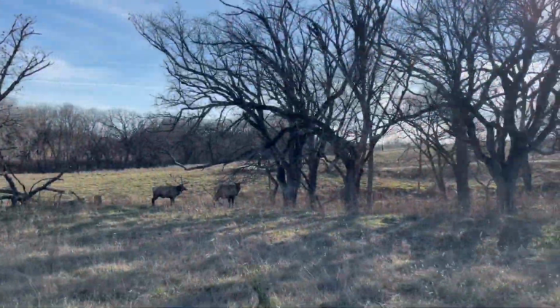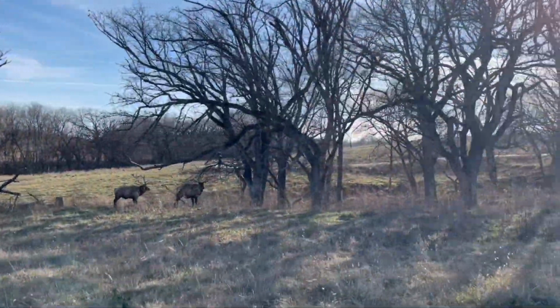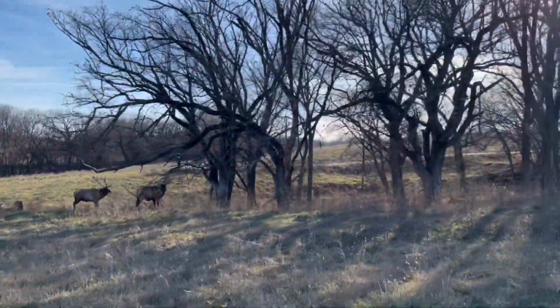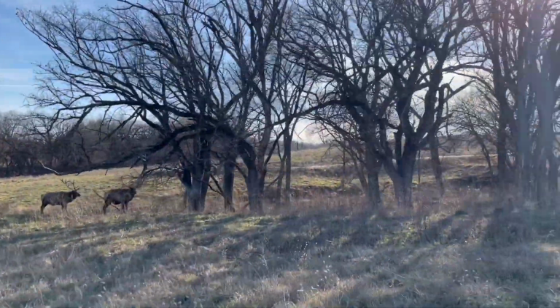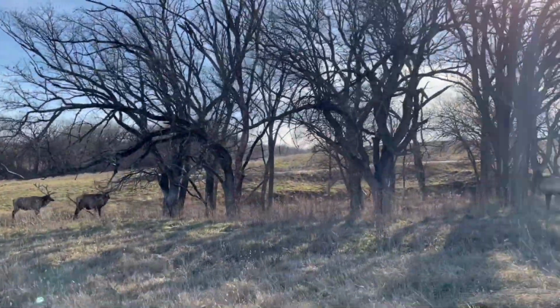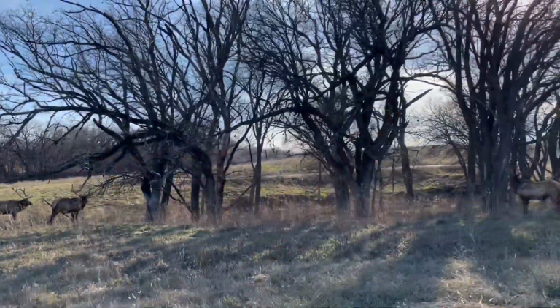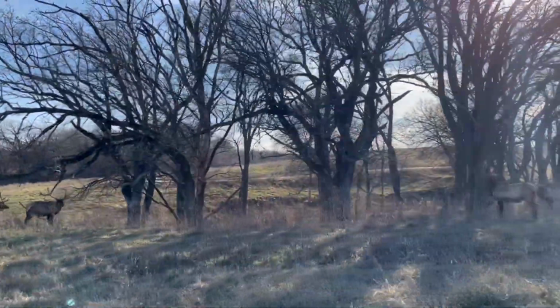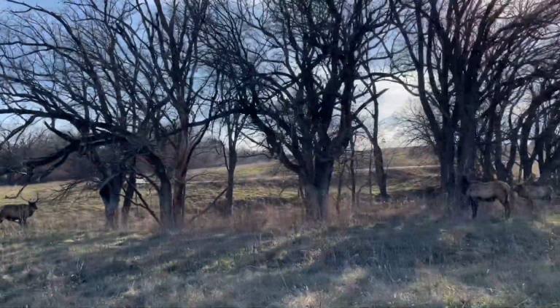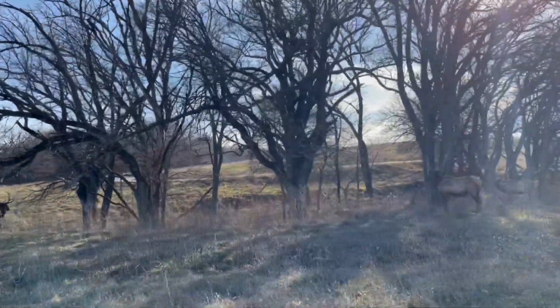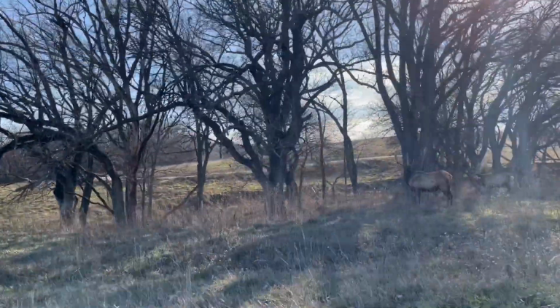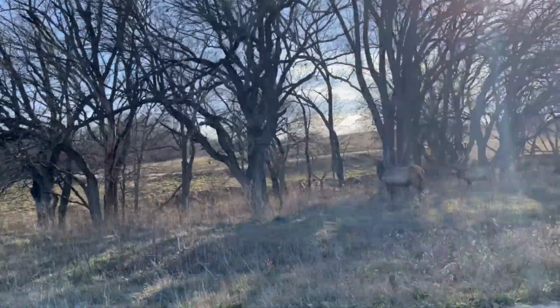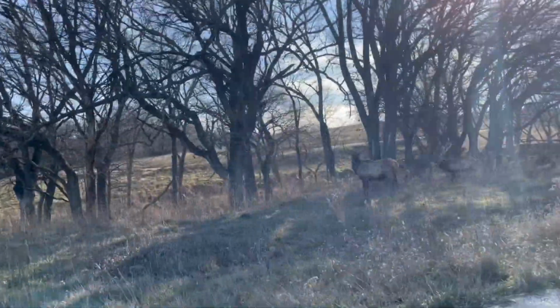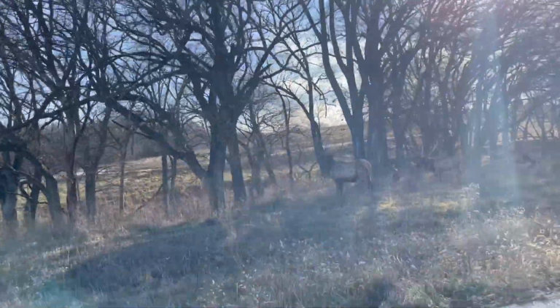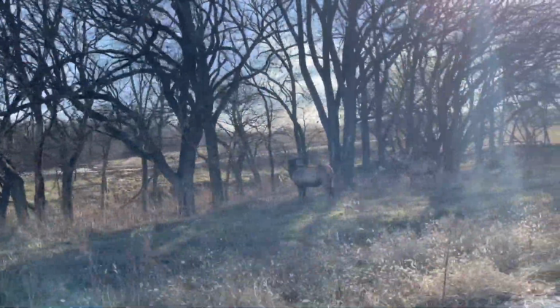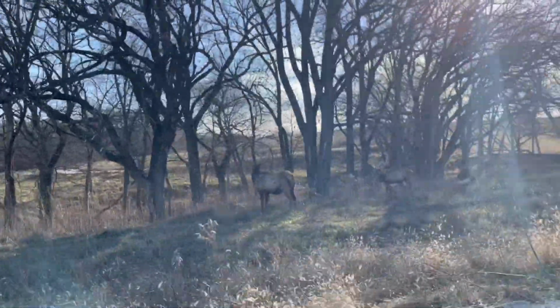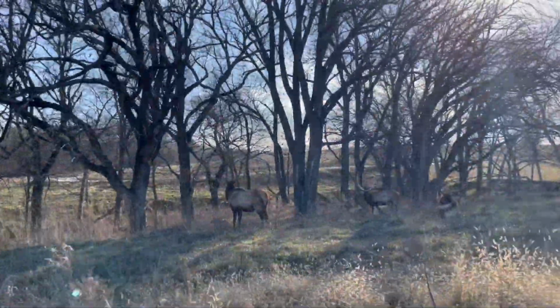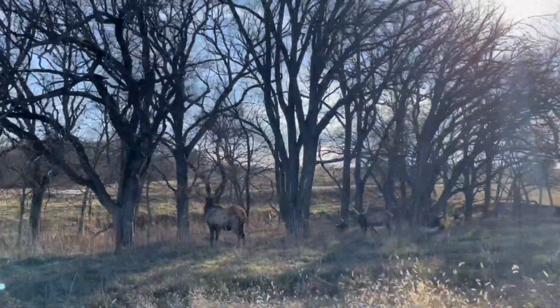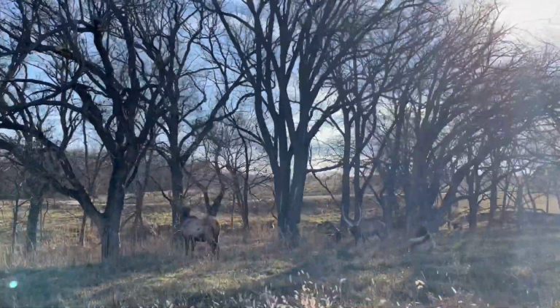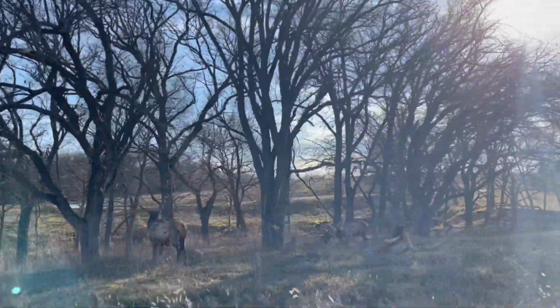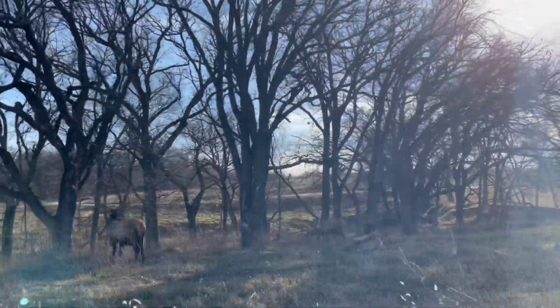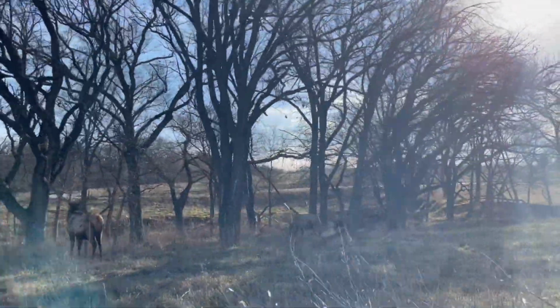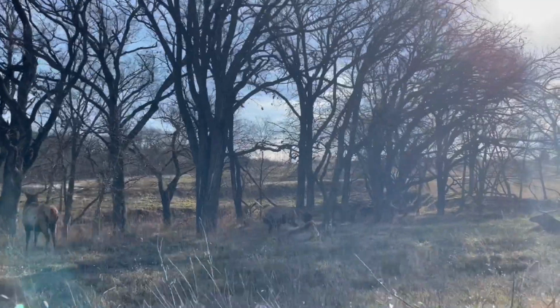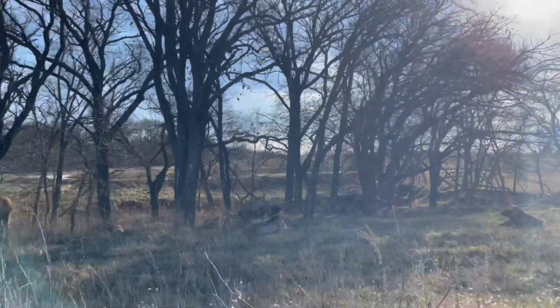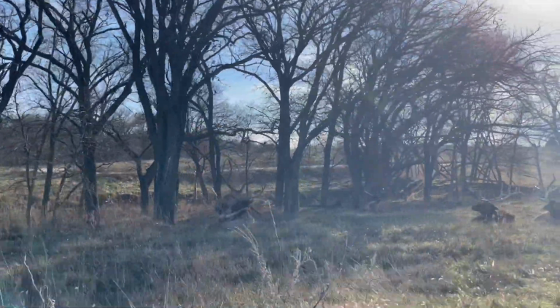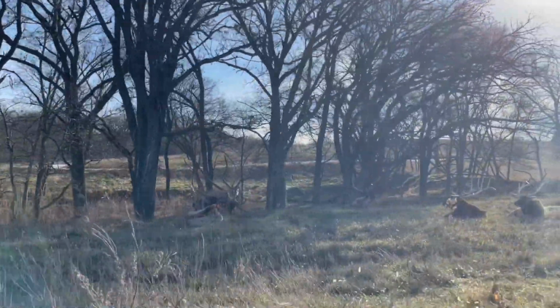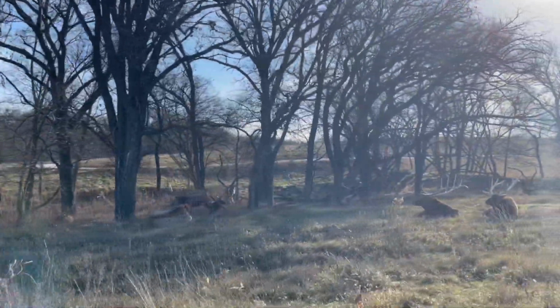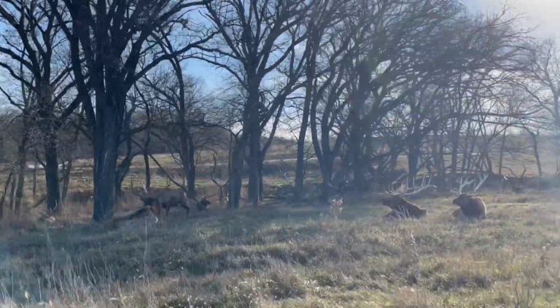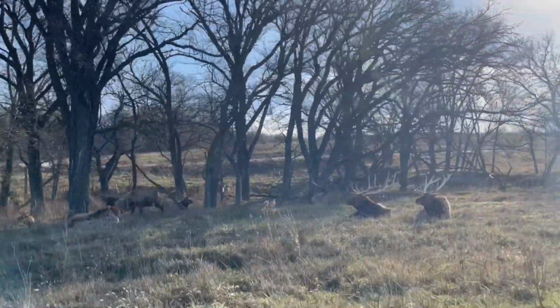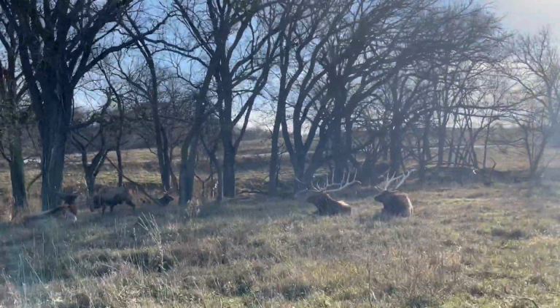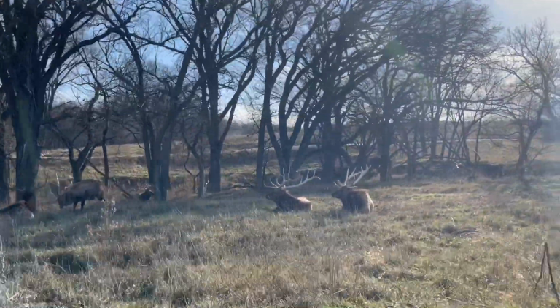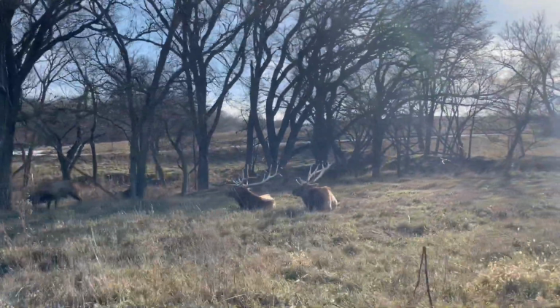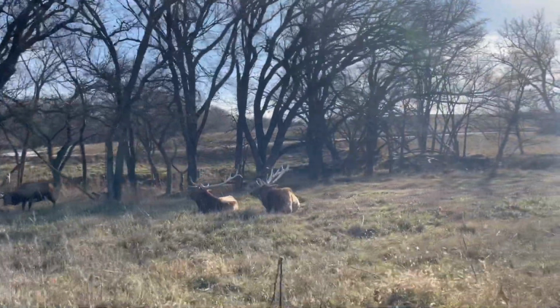The first animals we saw at the park are over here on your left — the American elk. The elk is one of the largest species within the deer family and one of the largest terrestrial mammals in its native range of North America.